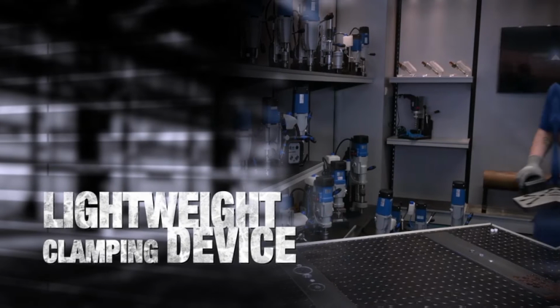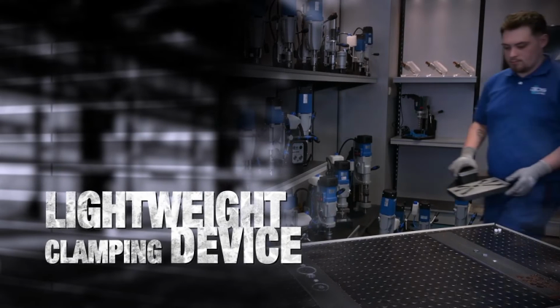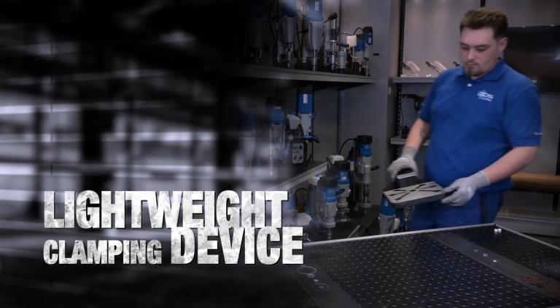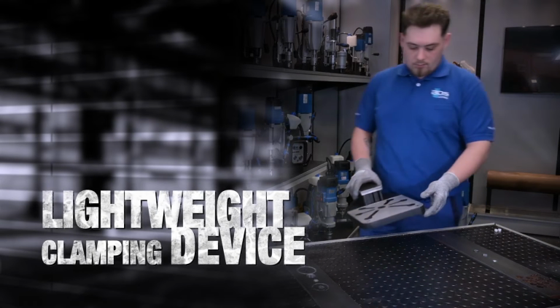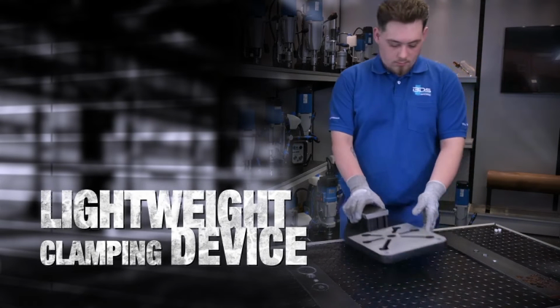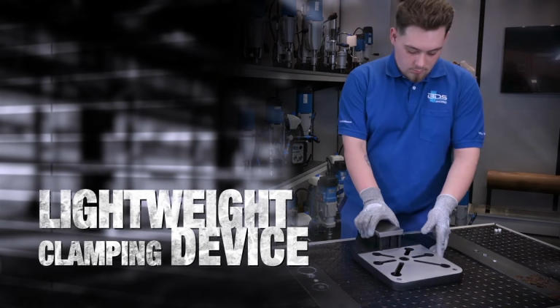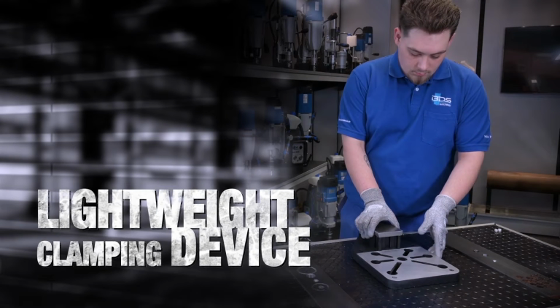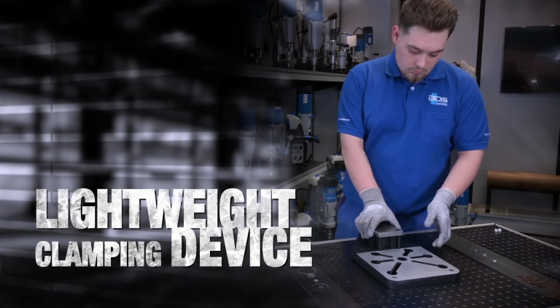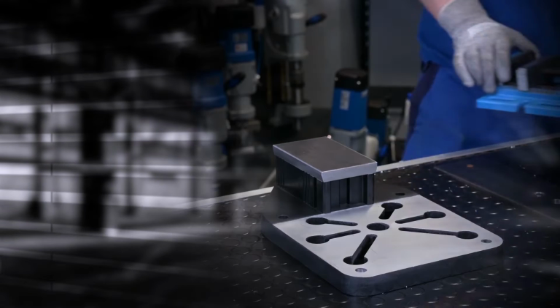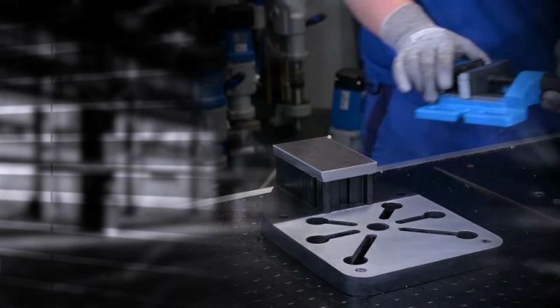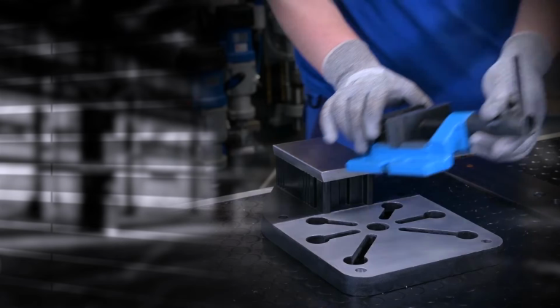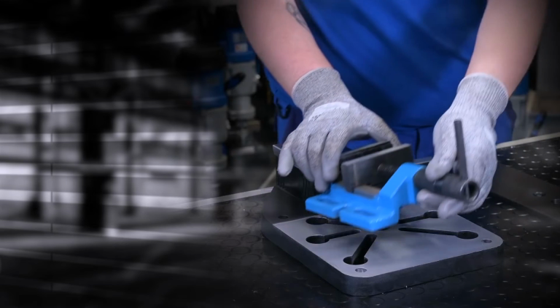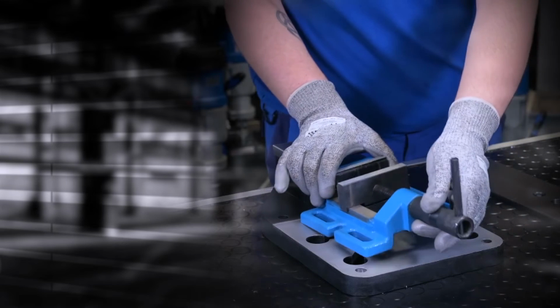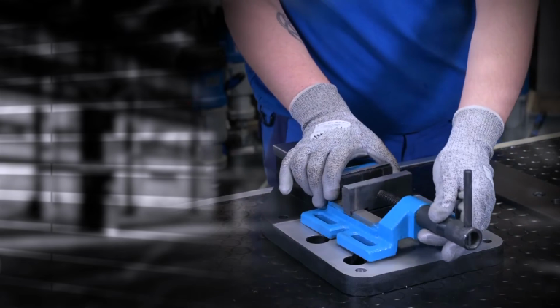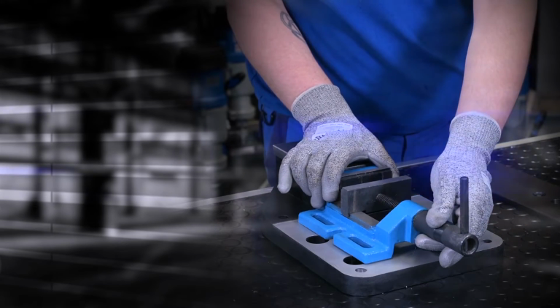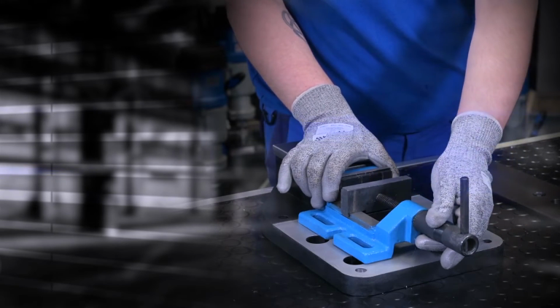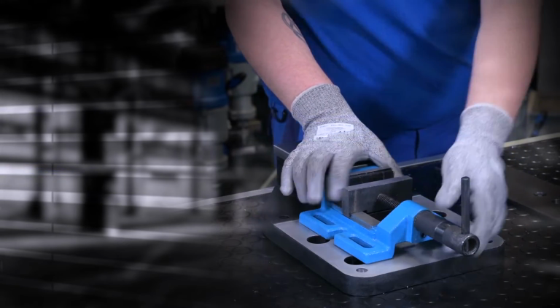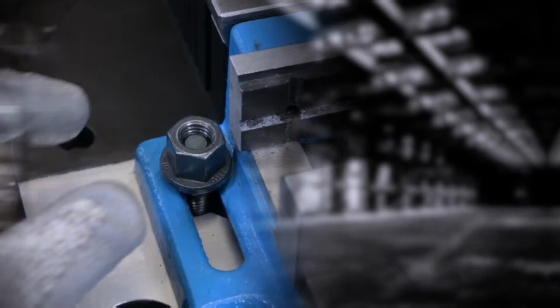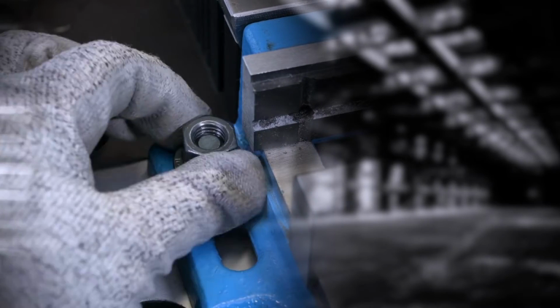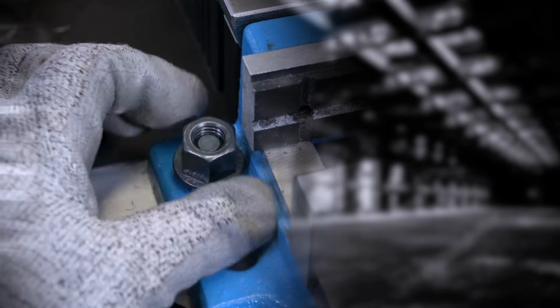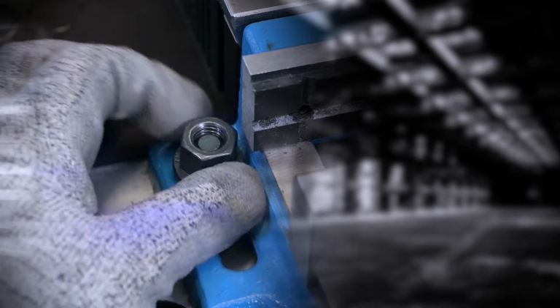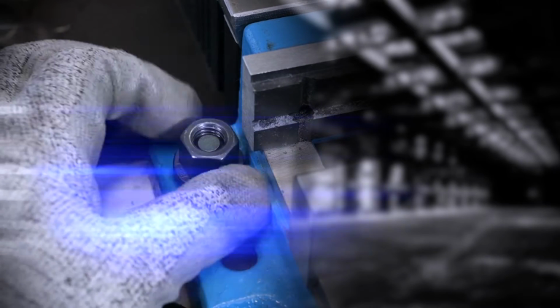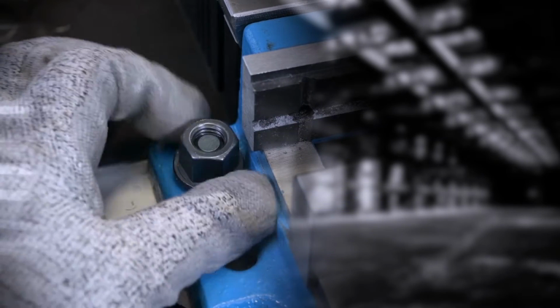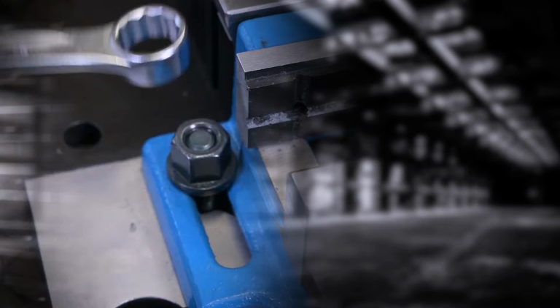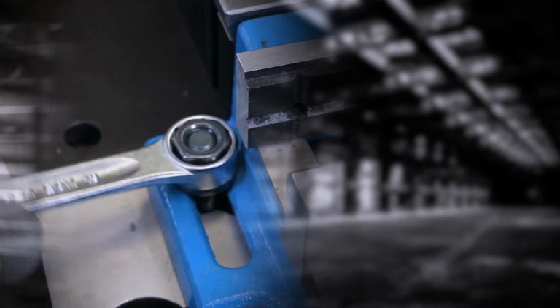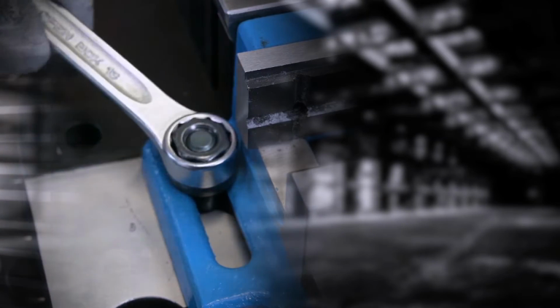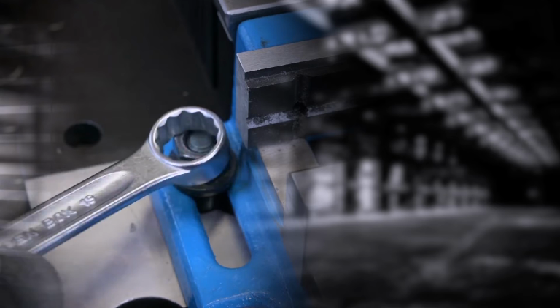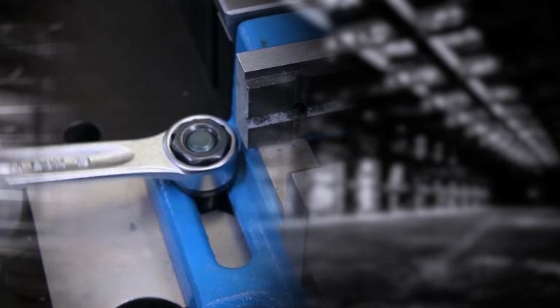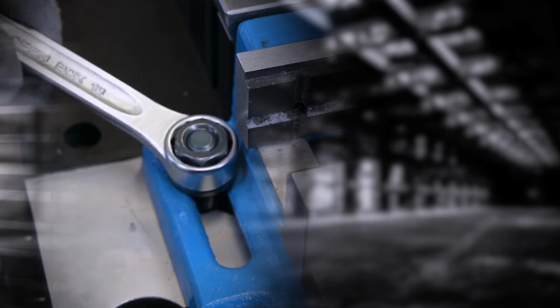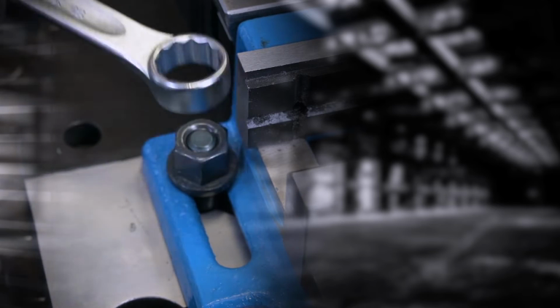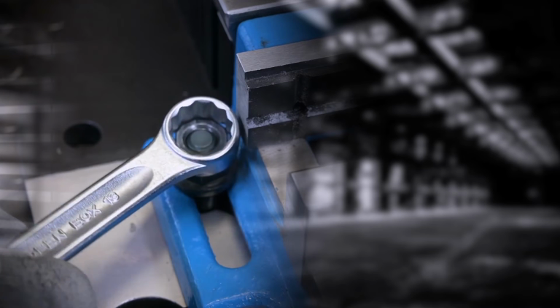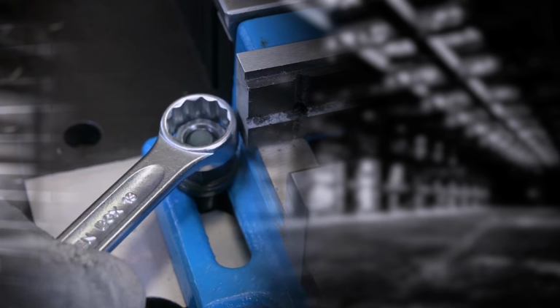Lightweight and easy to carry clamping device. Components can be securely clamped in the prism vice, and without having to expend a lot of effort, you immediately have a flexible bench drilling machine.